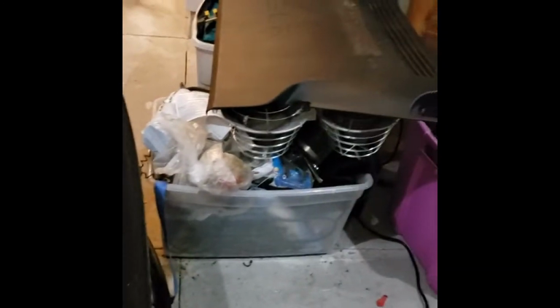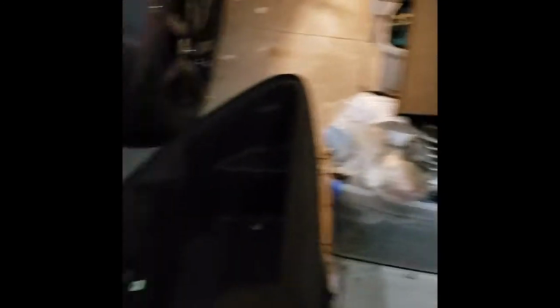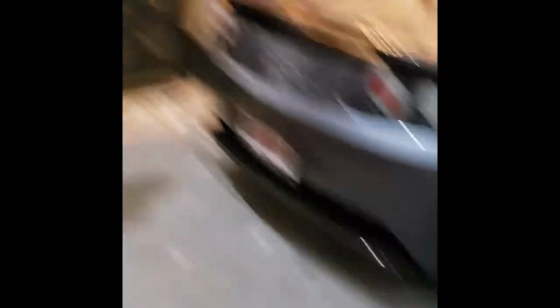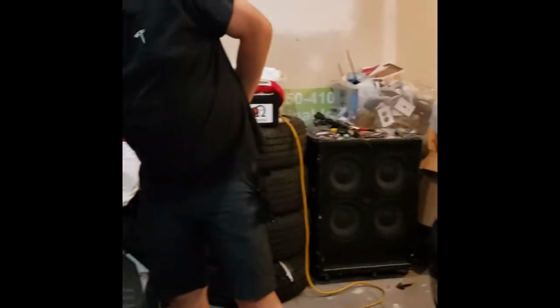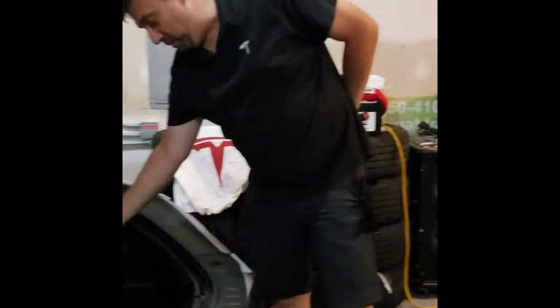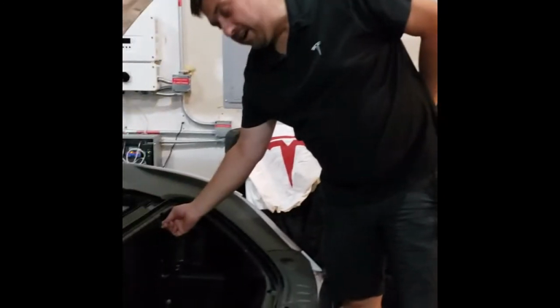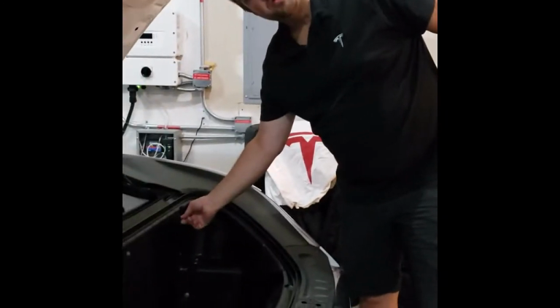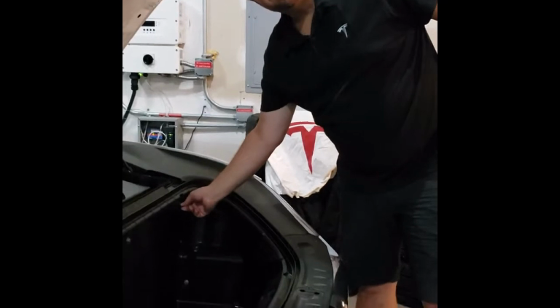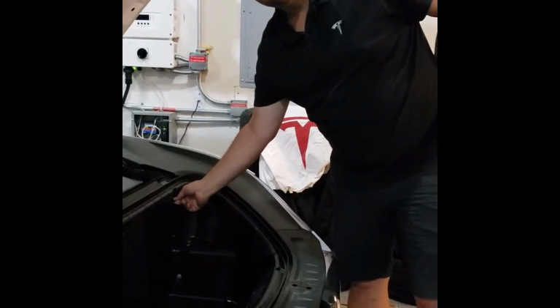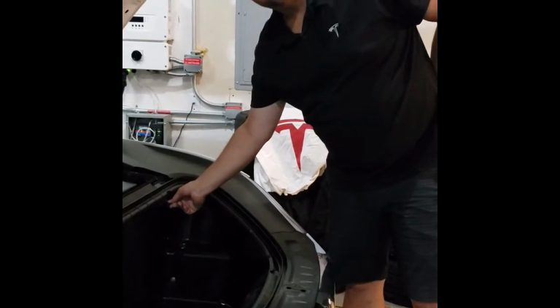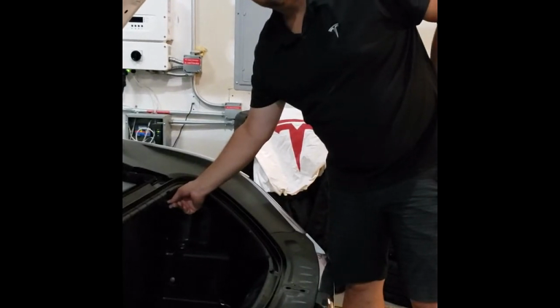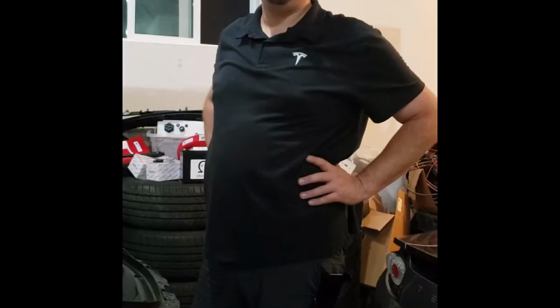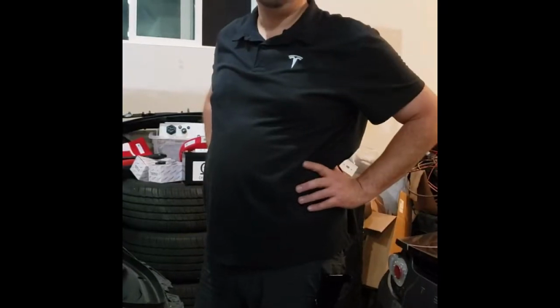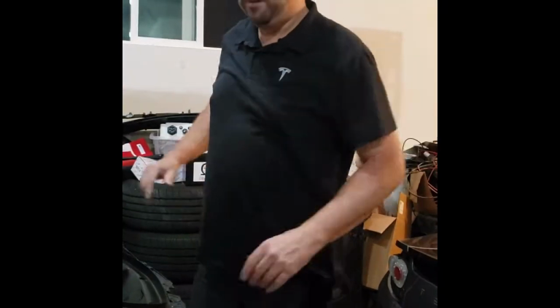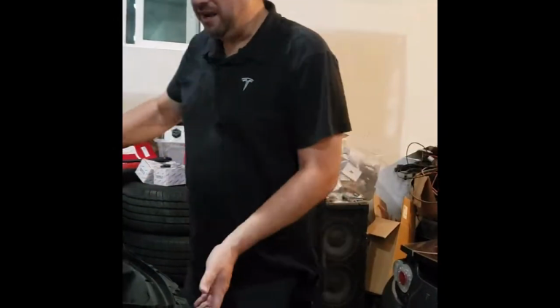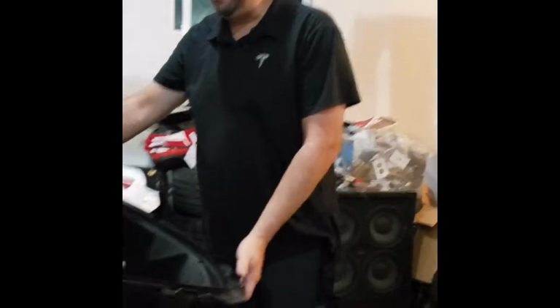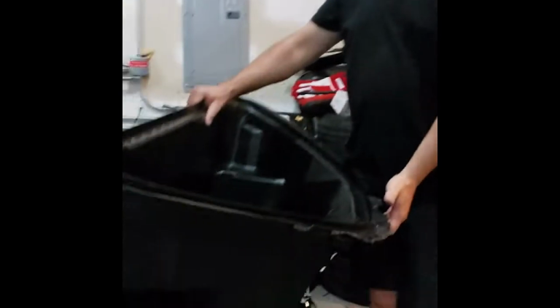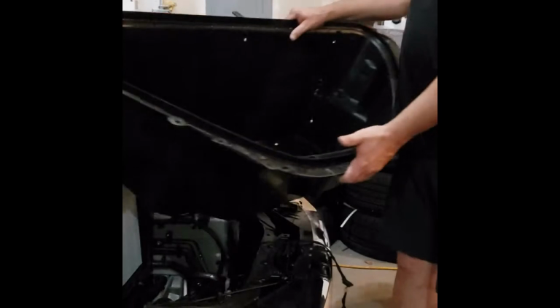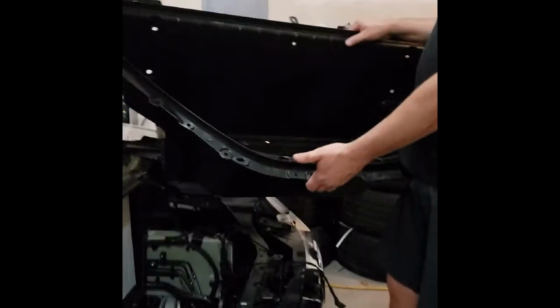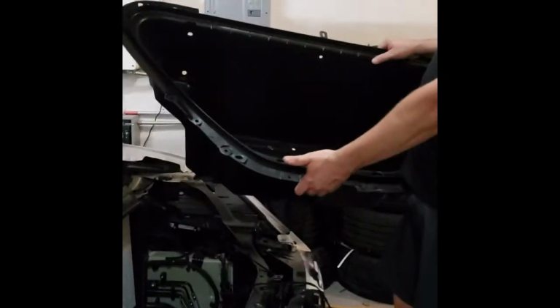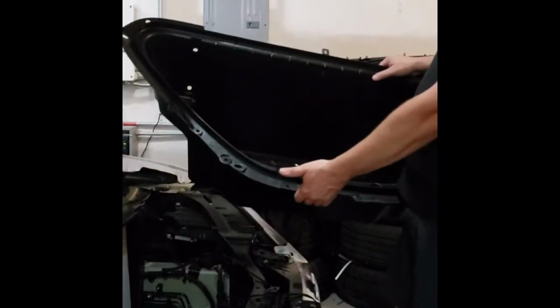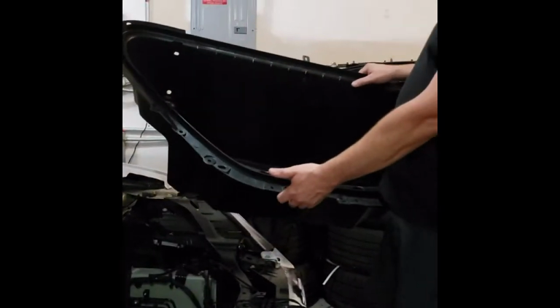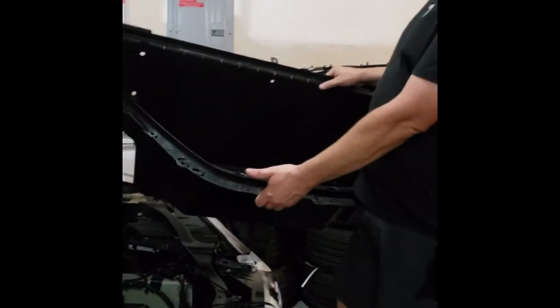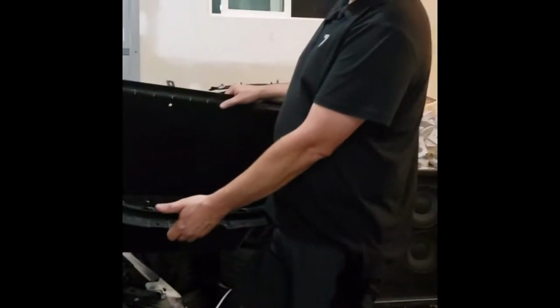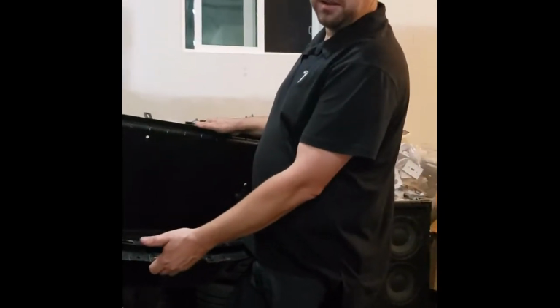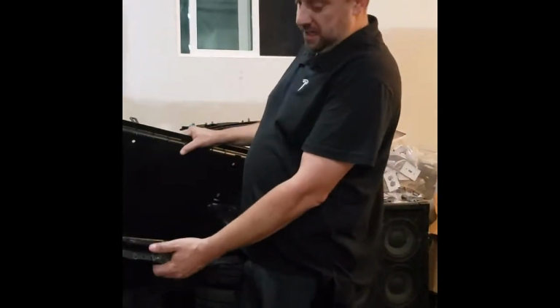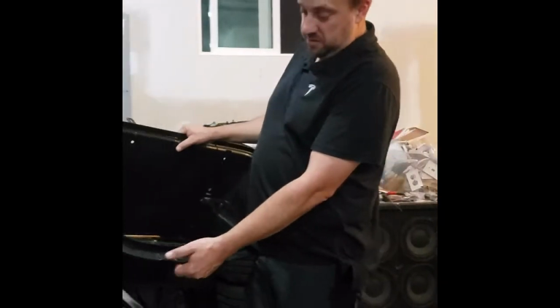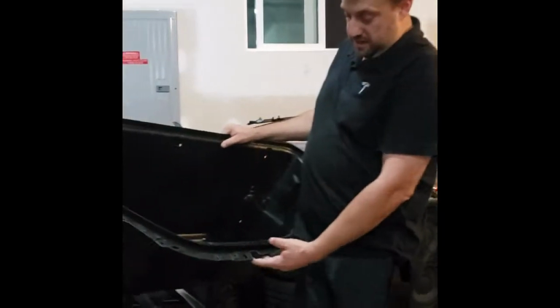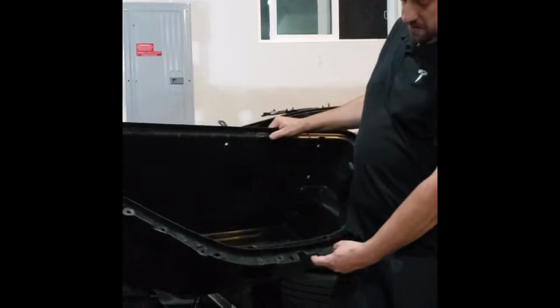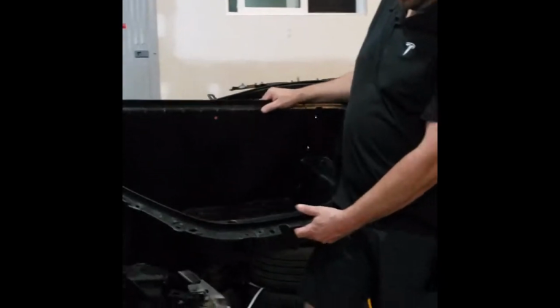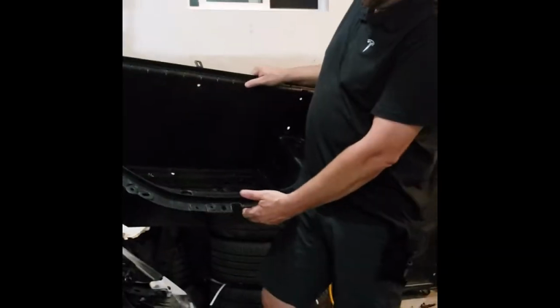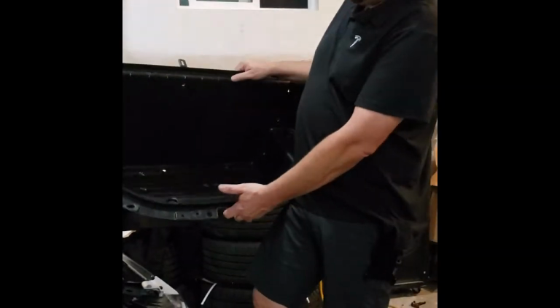Now I'm left with these bolts that I will be taking off shortly — I'll let you know what size they are. The inner frunk is torn apart; it's just 10 millimeter bolts and two body clips stuck in there.